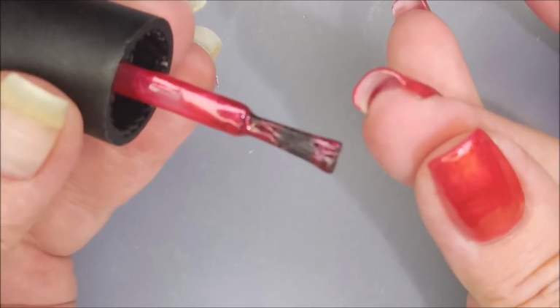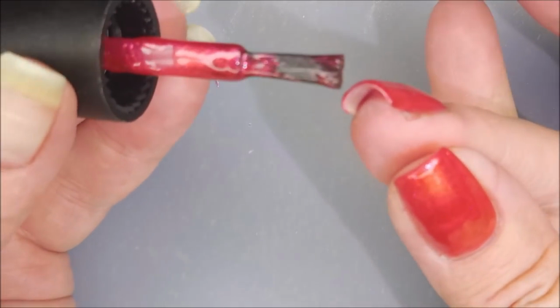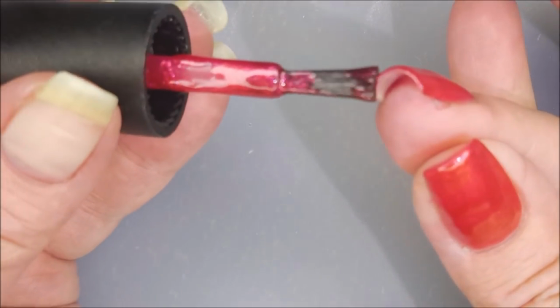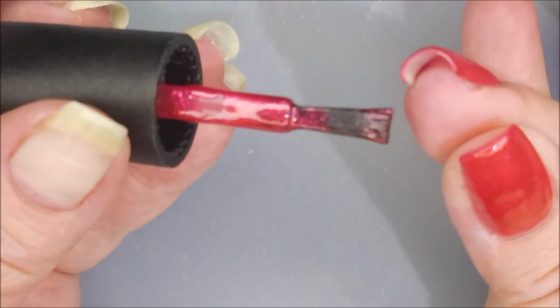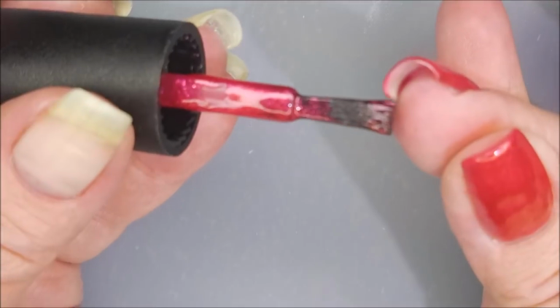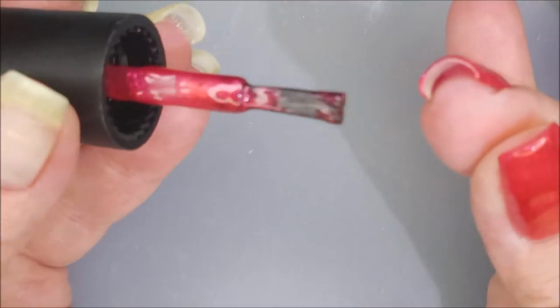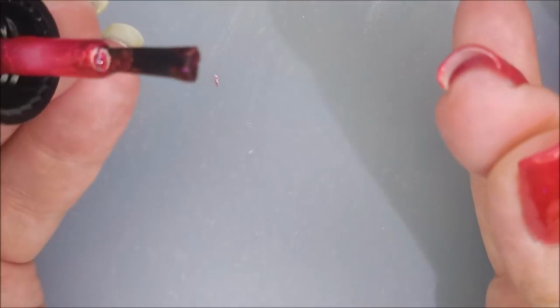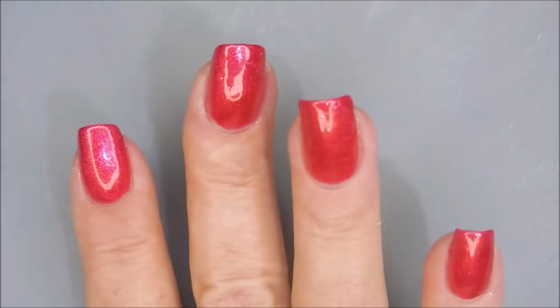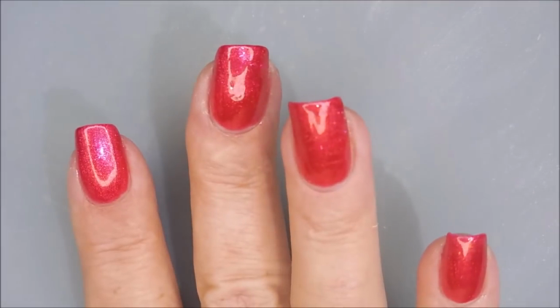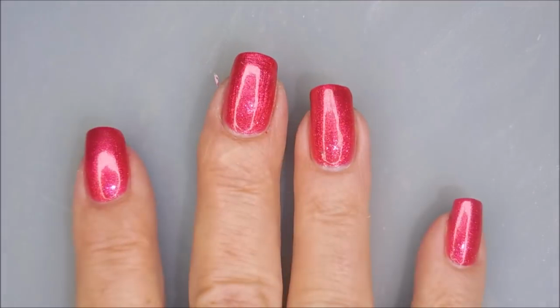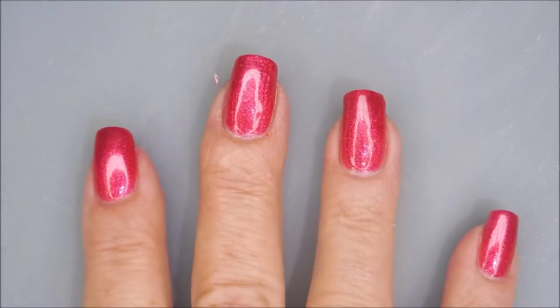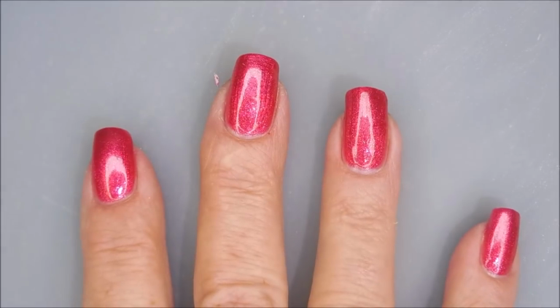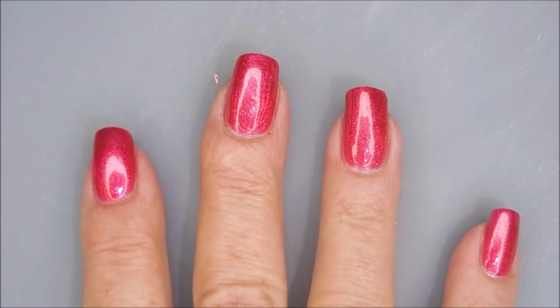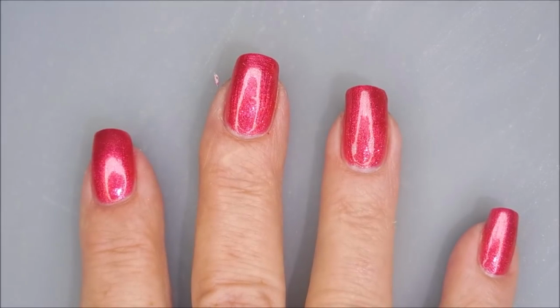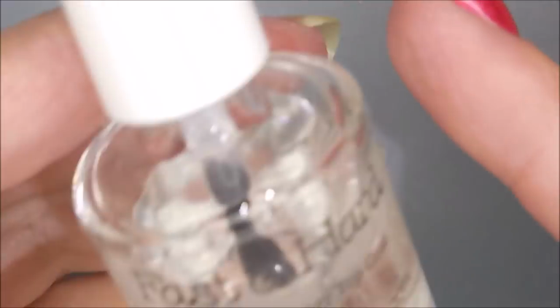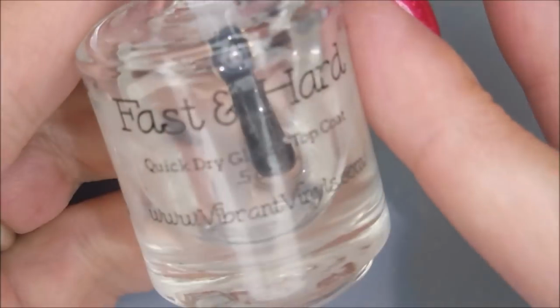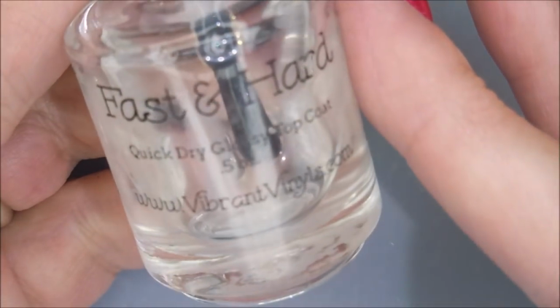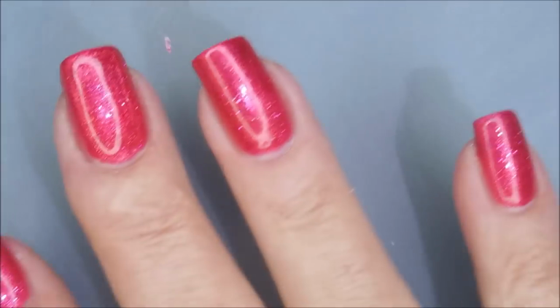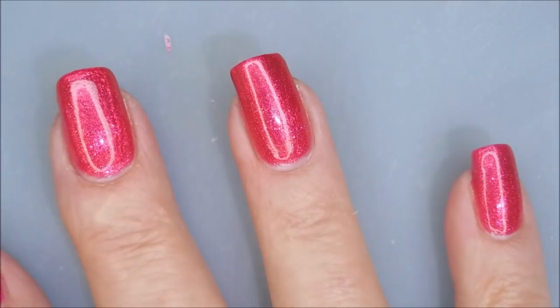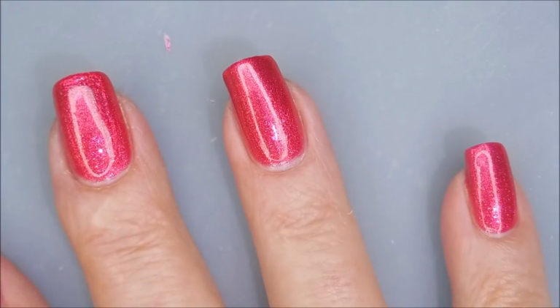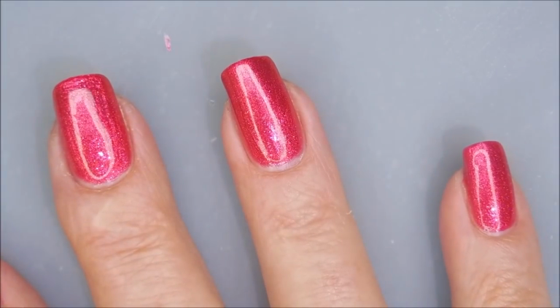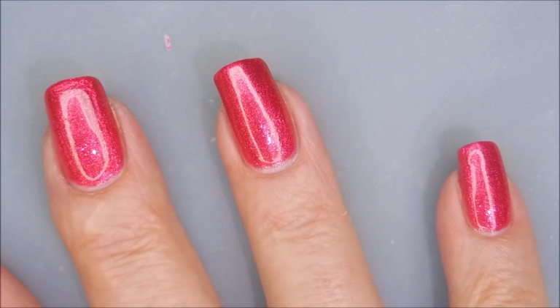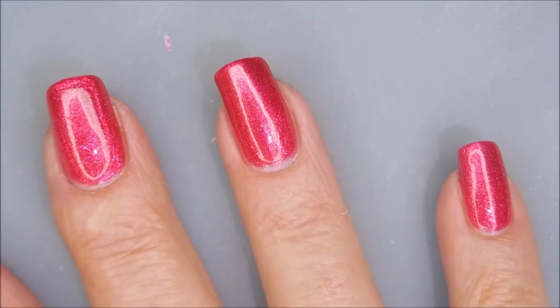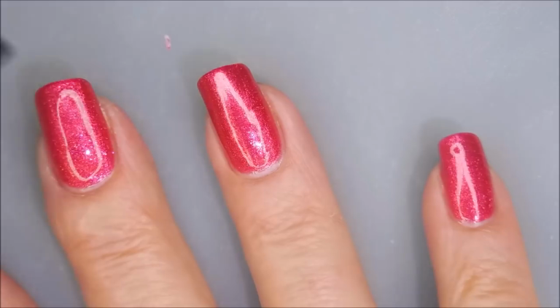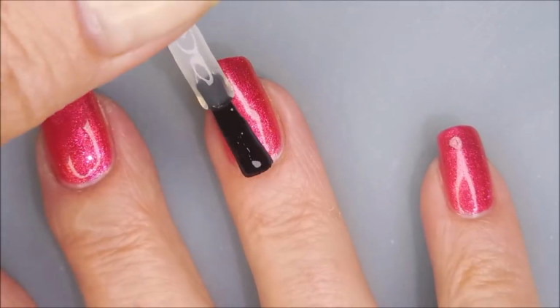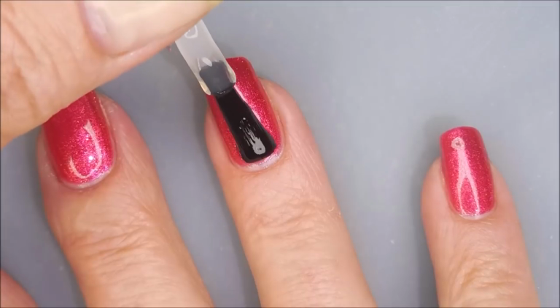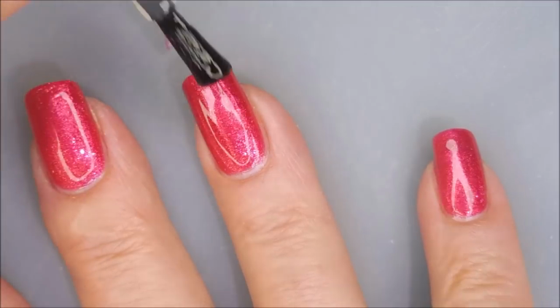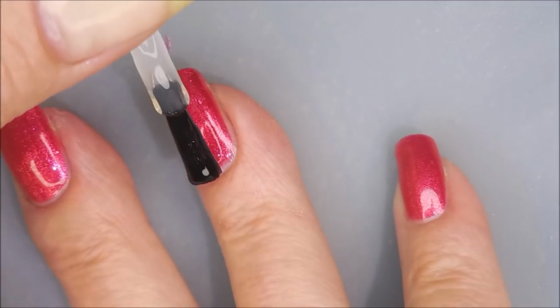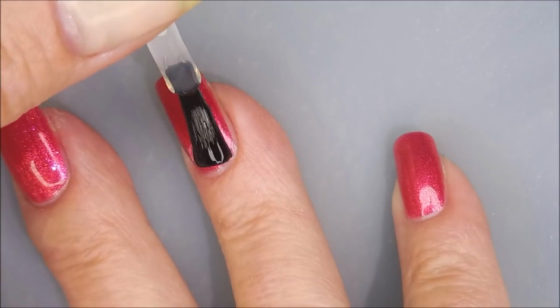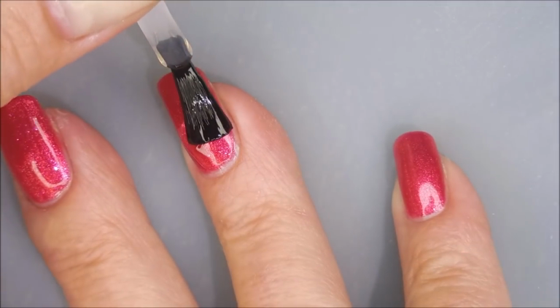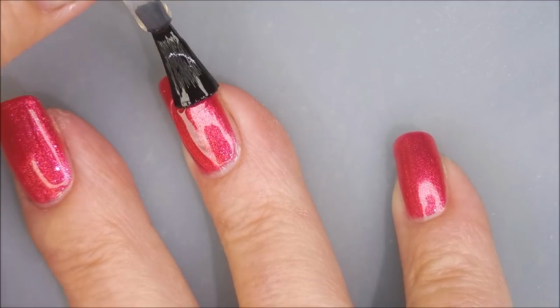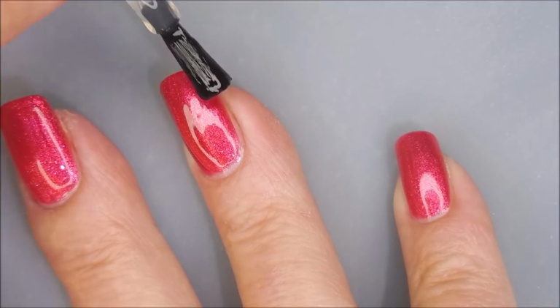I'm going to cap this end again because I've got kind of a little blob, but that's user error — nothing wrong with the polish. Now I'm going to top it with Fast and Hard from Vibrant Vinyls and seal it in.